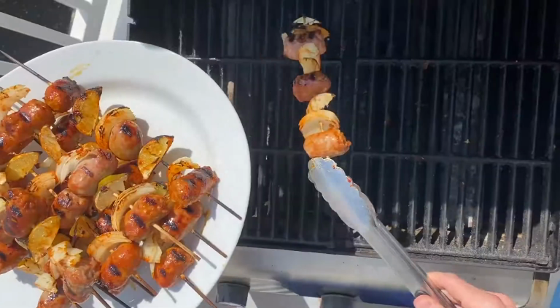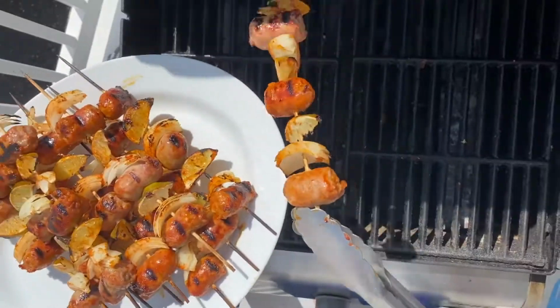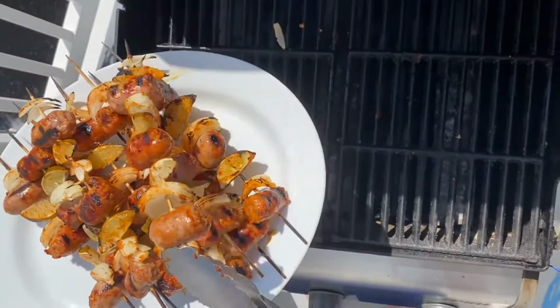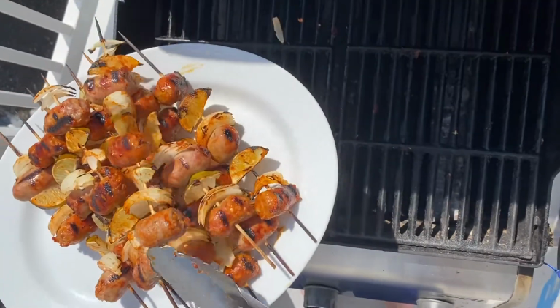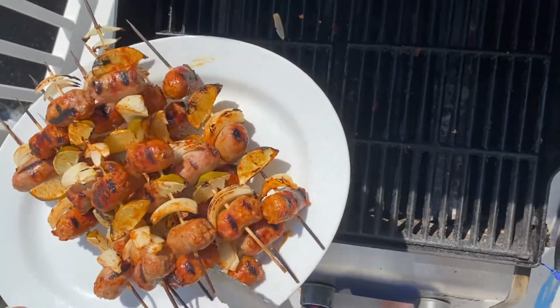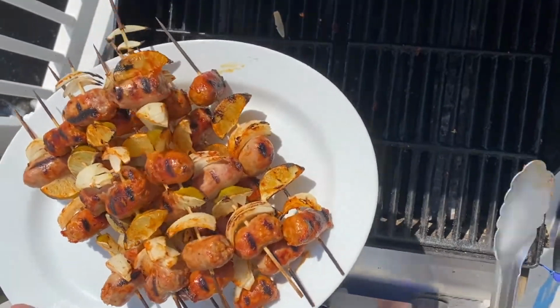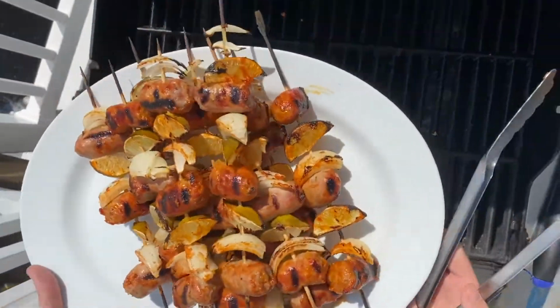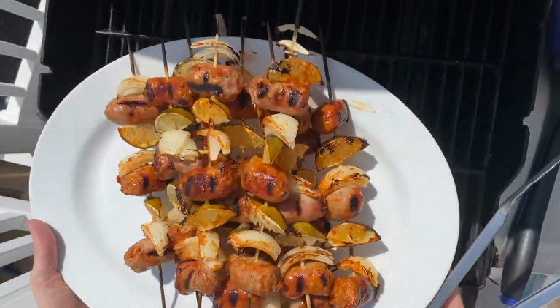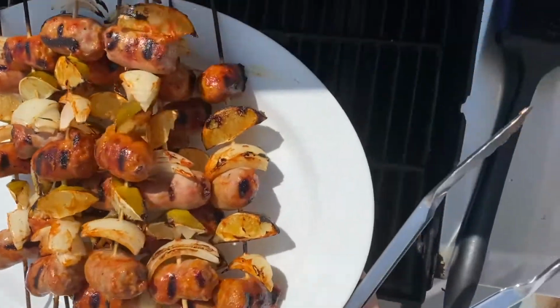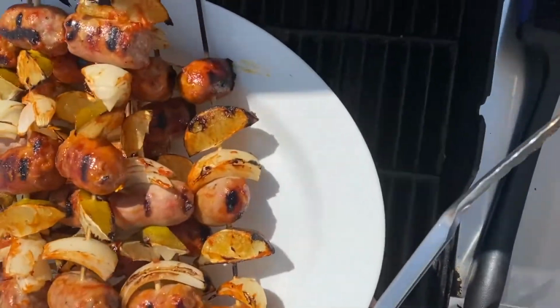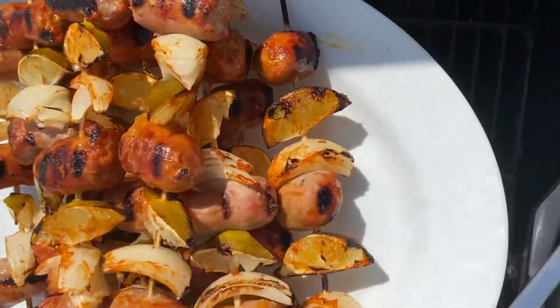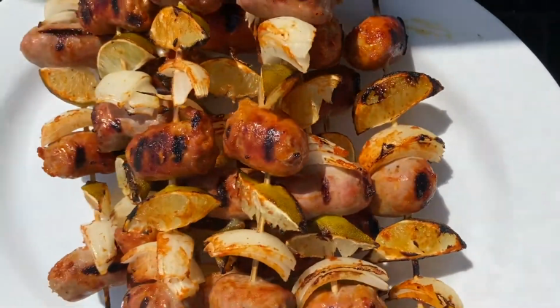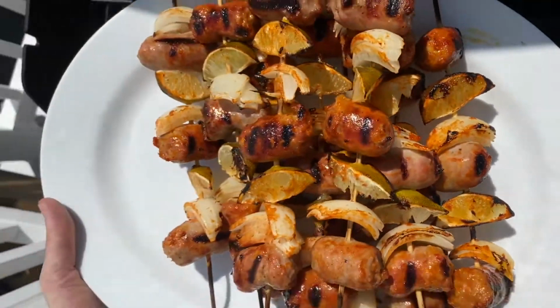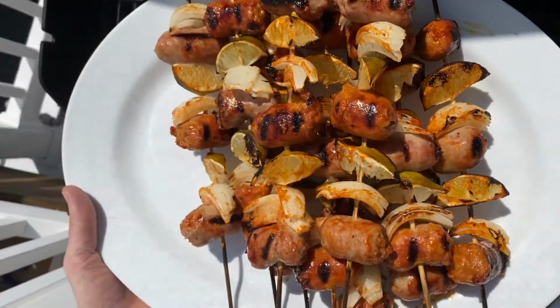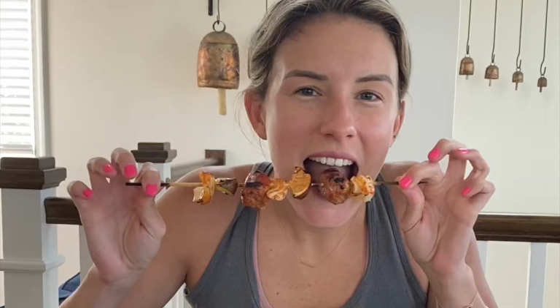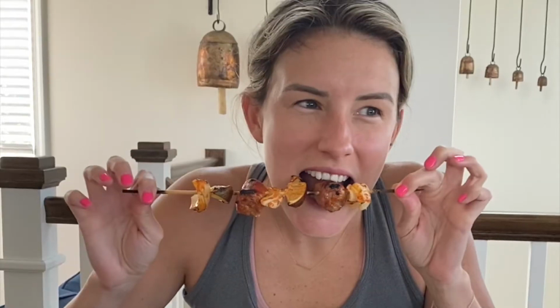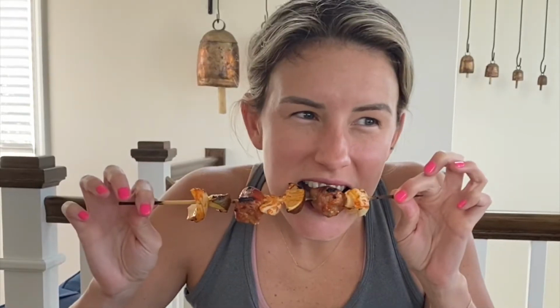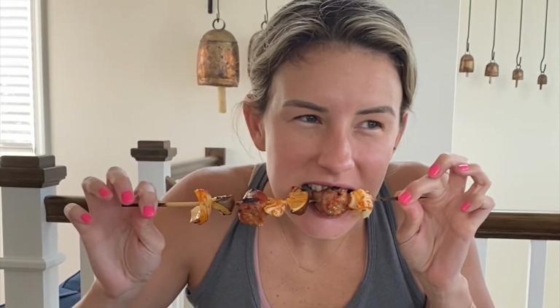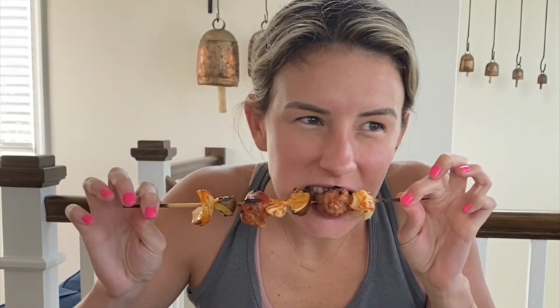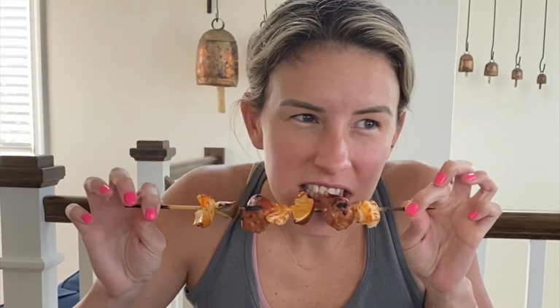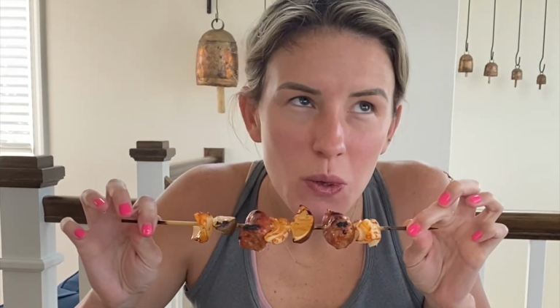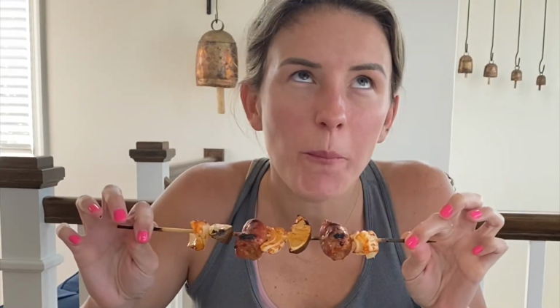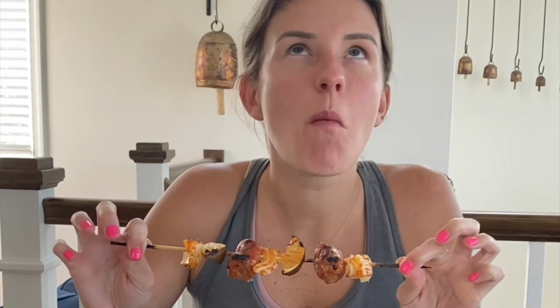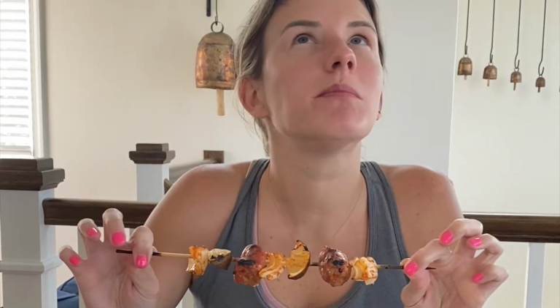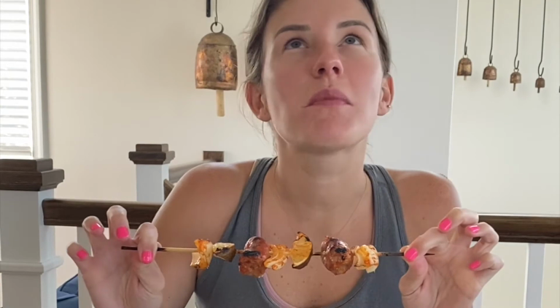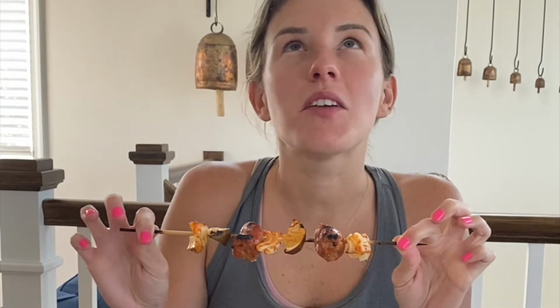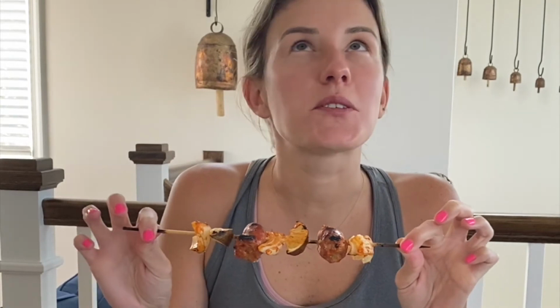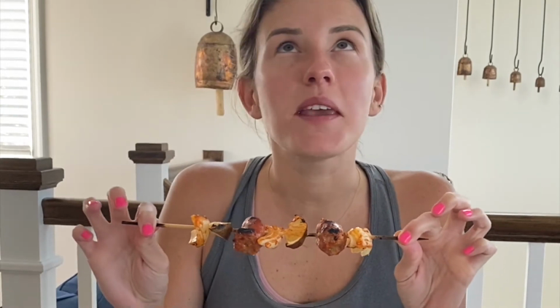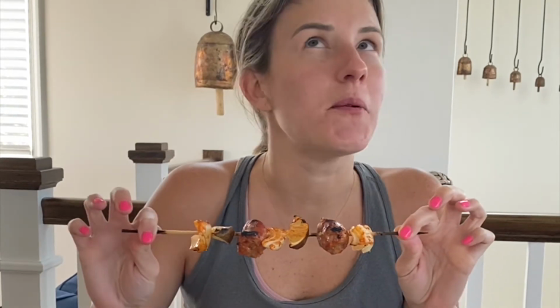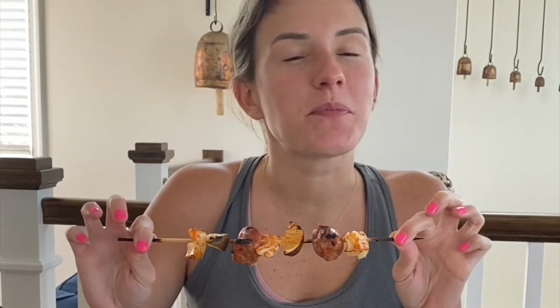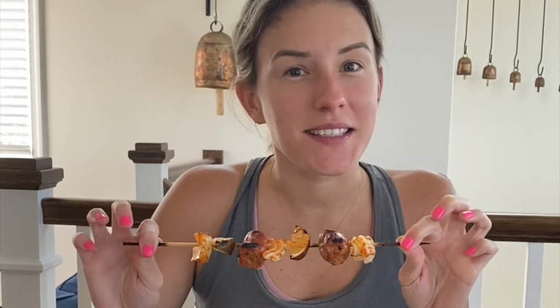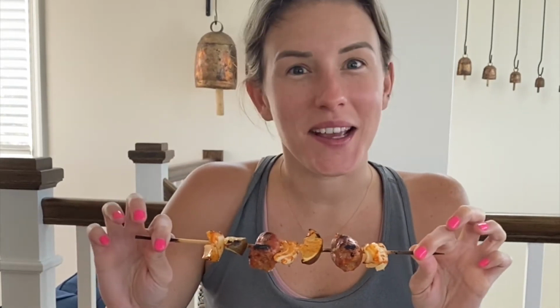Pero mira mami que delicia! Ay Dios mio! I did it again.